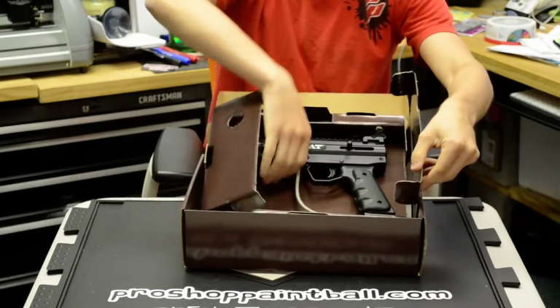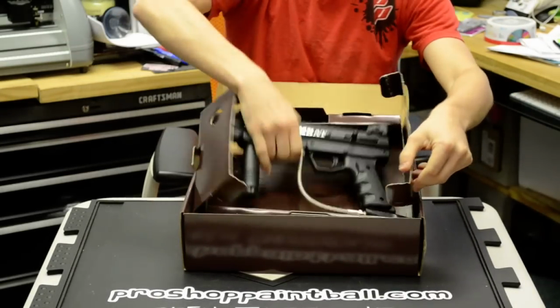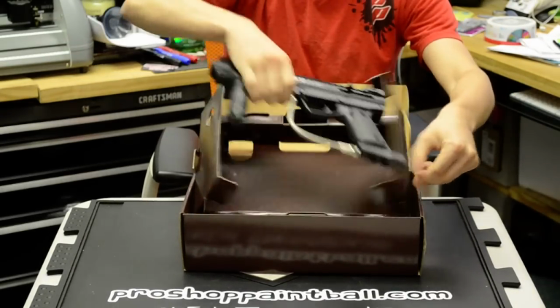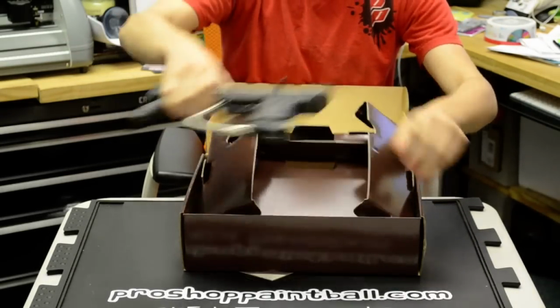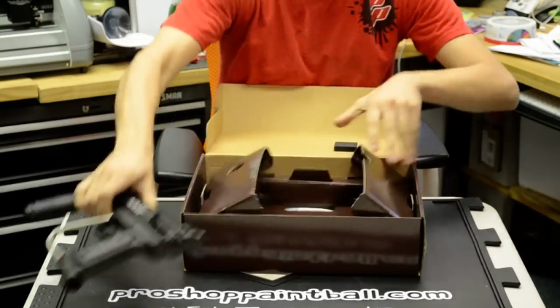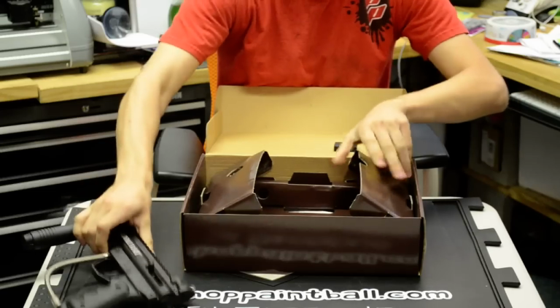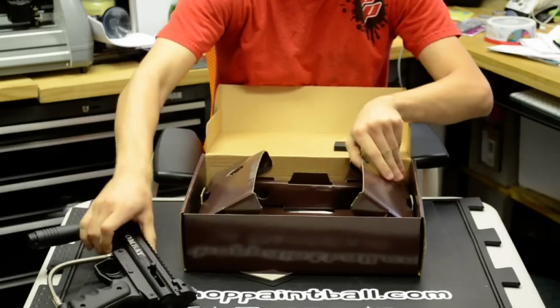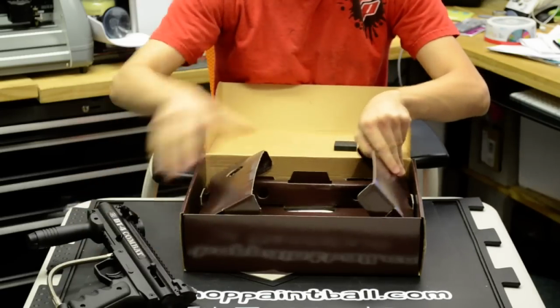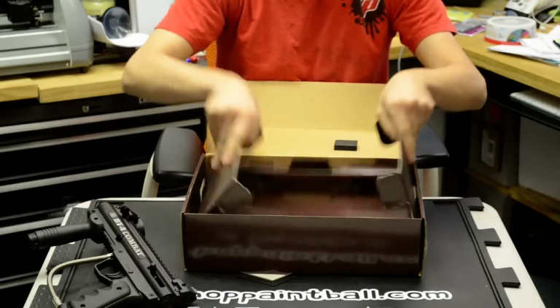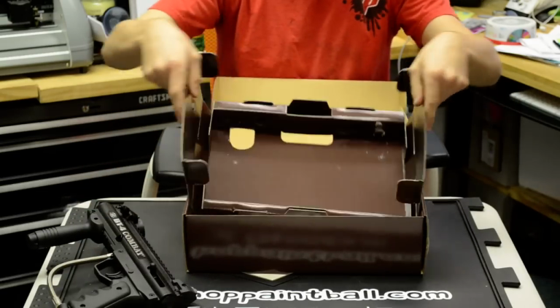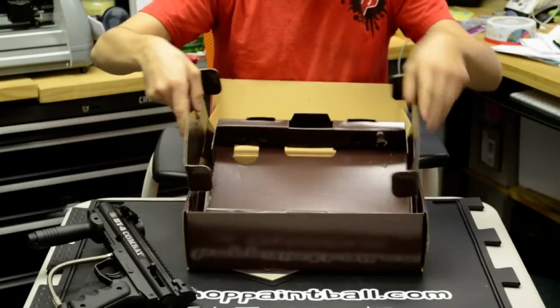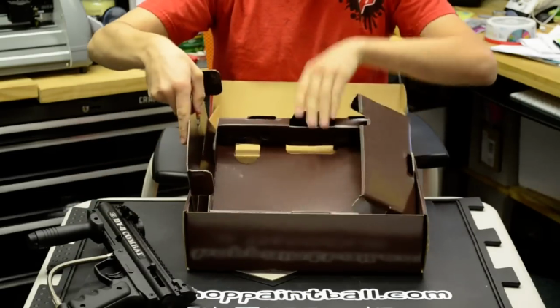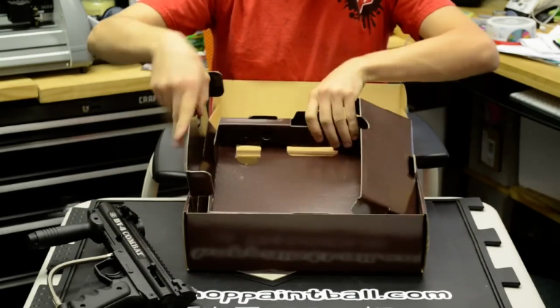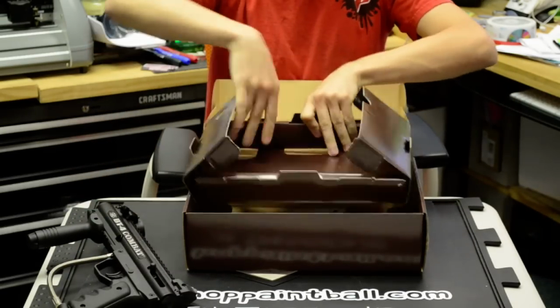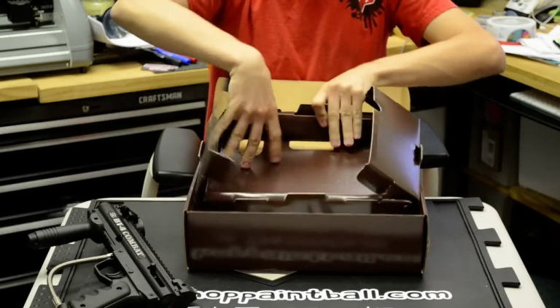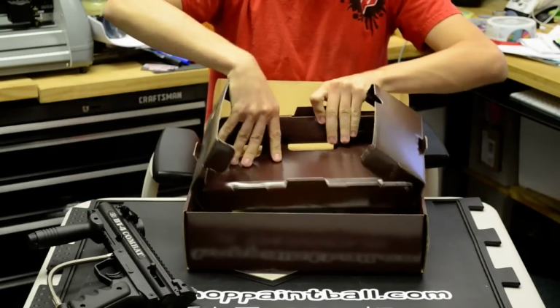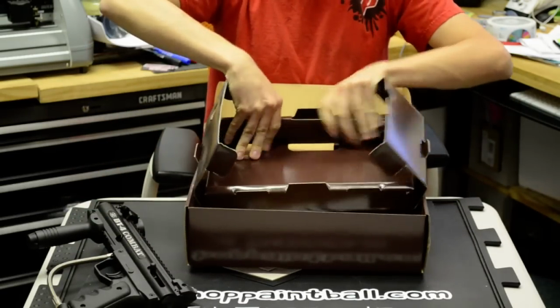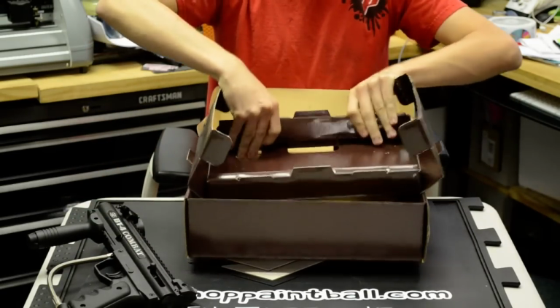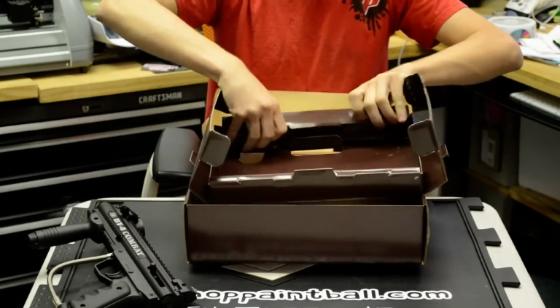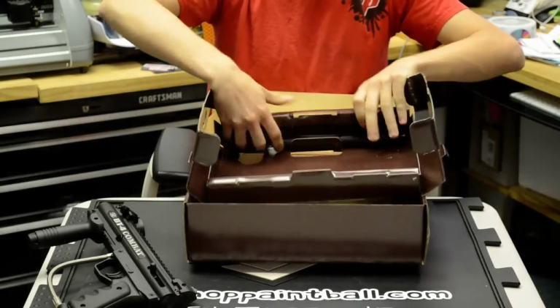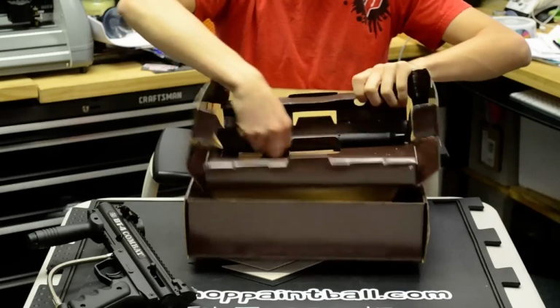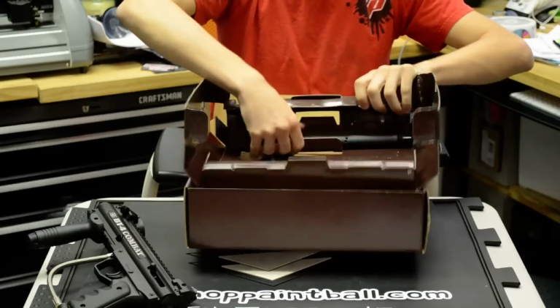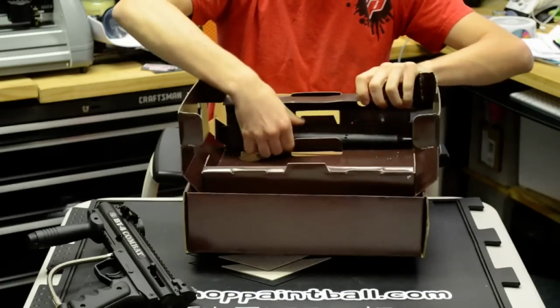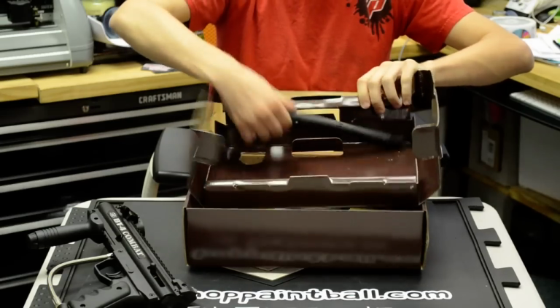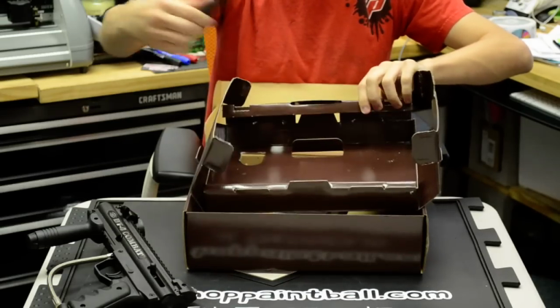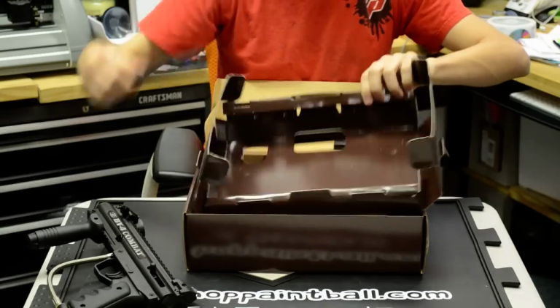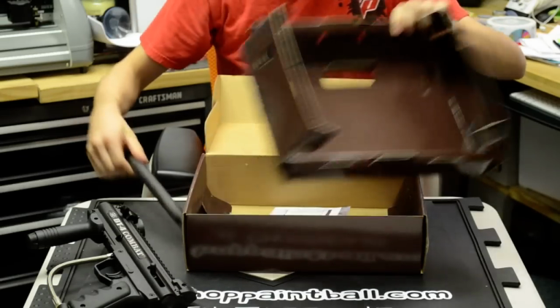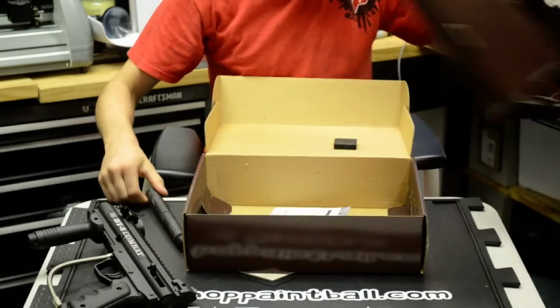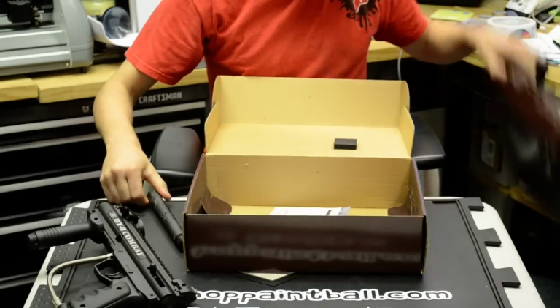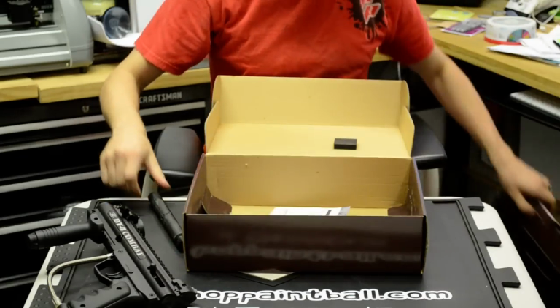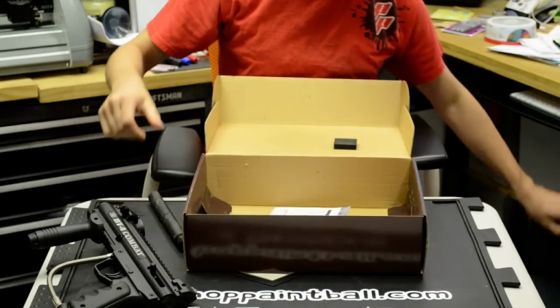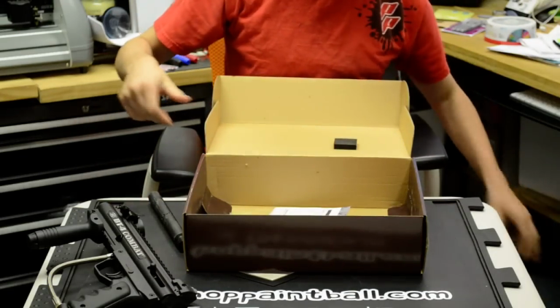Get the gun. Now the top — this little compartment — you have your A5 threaded barrel. Get that off to the side.